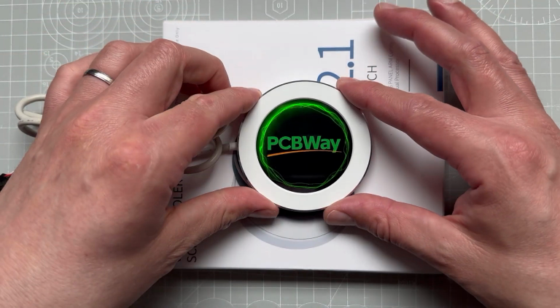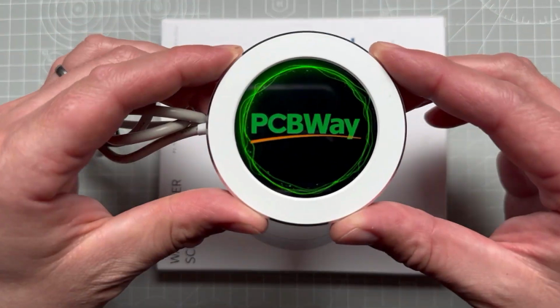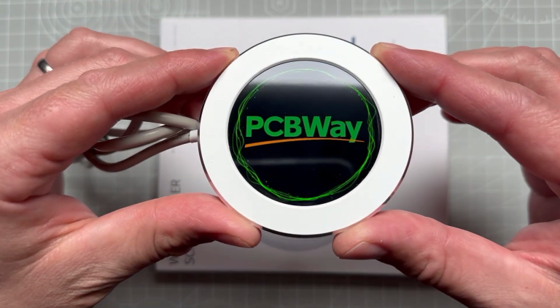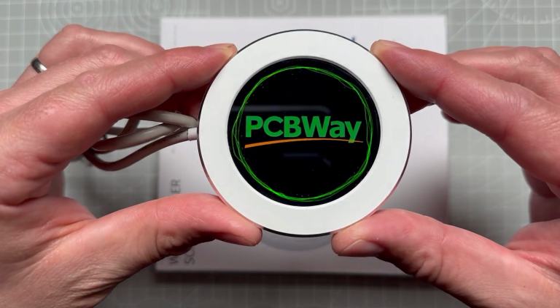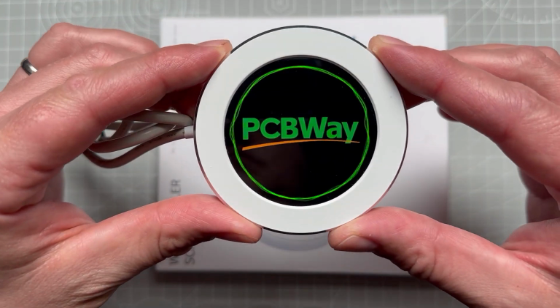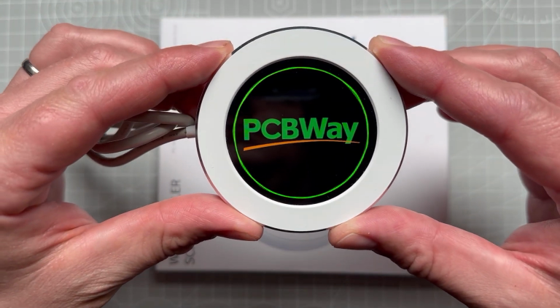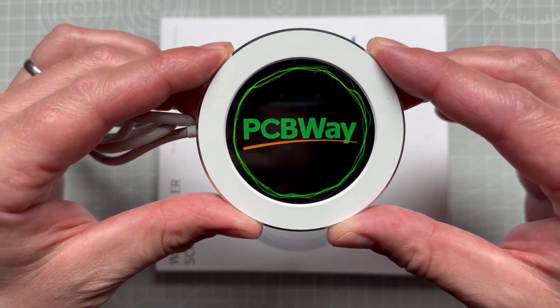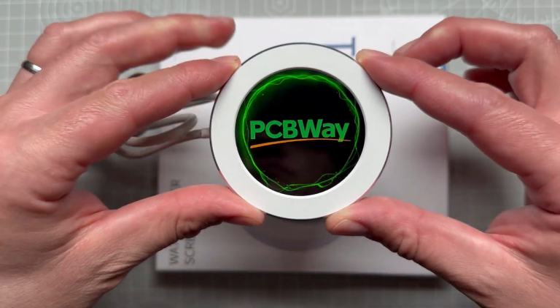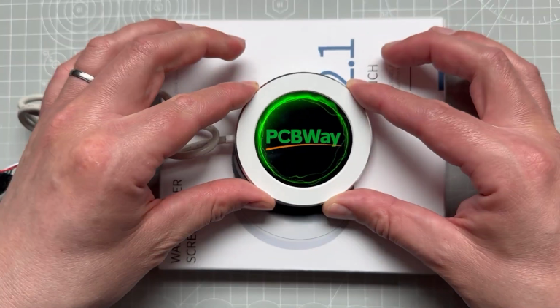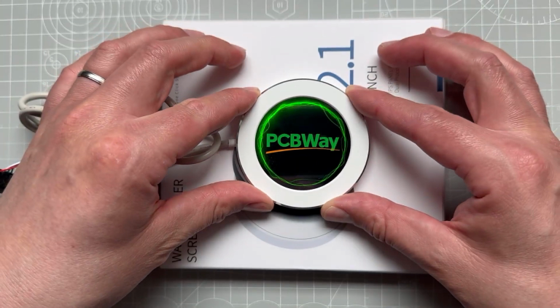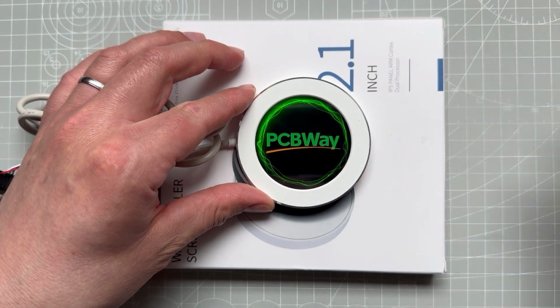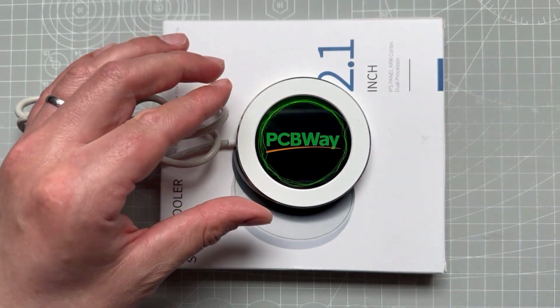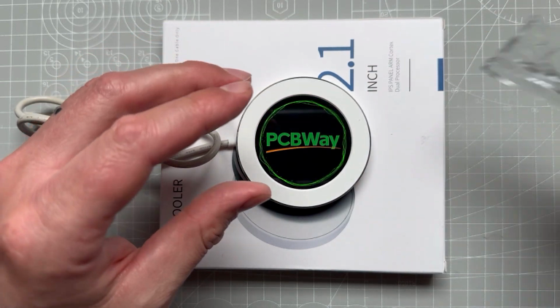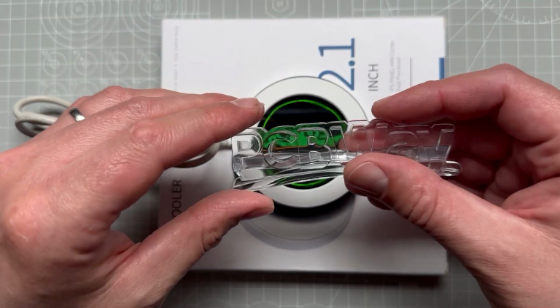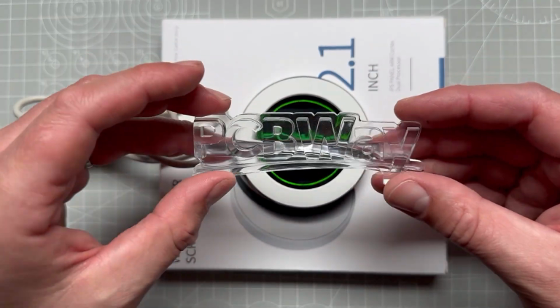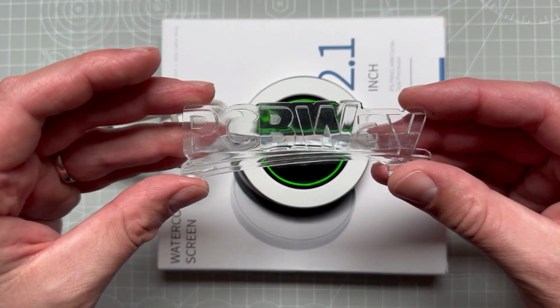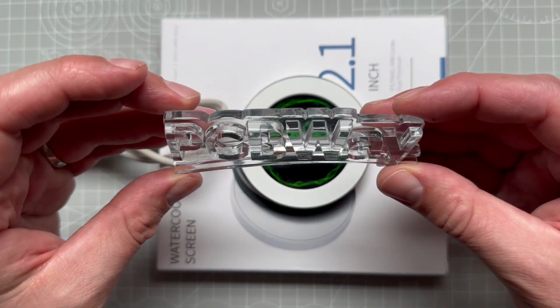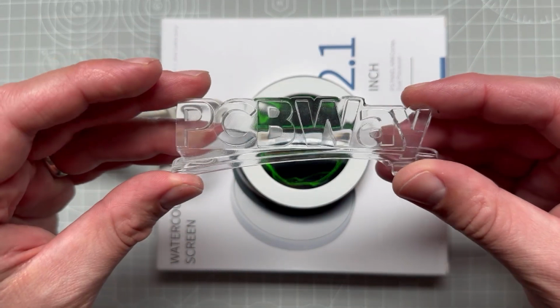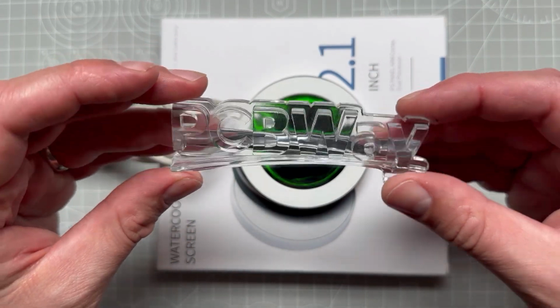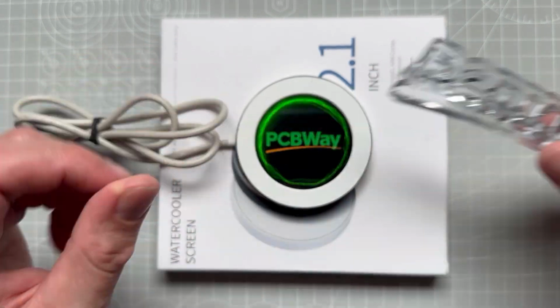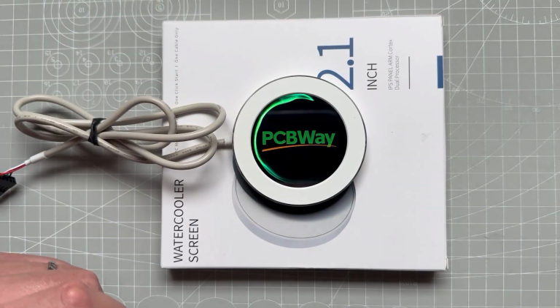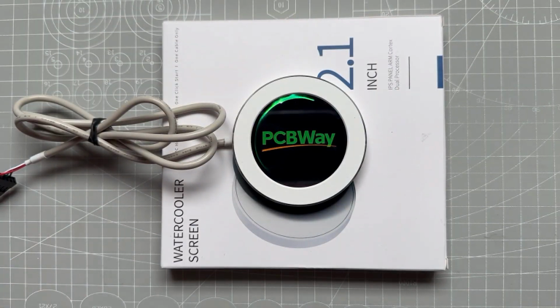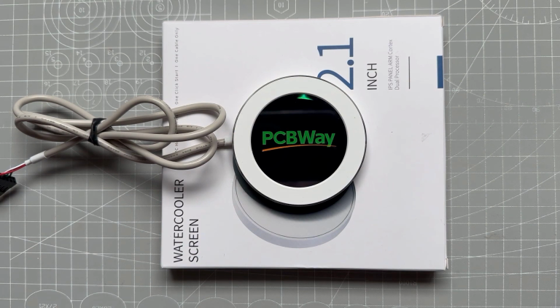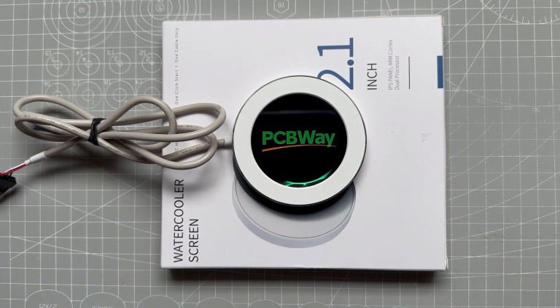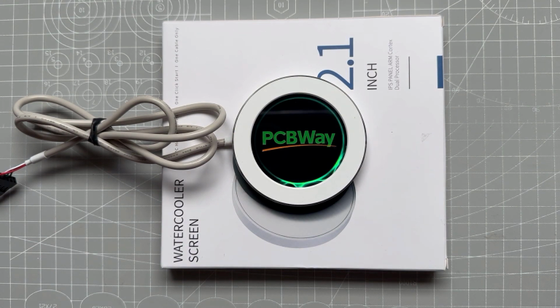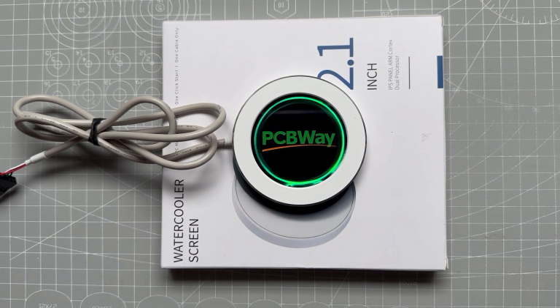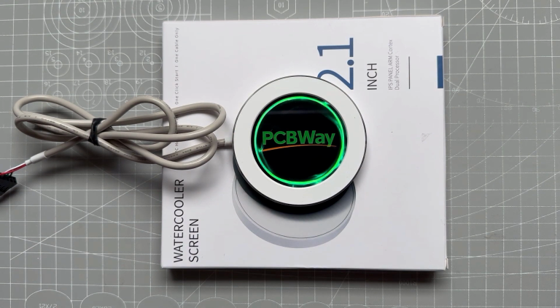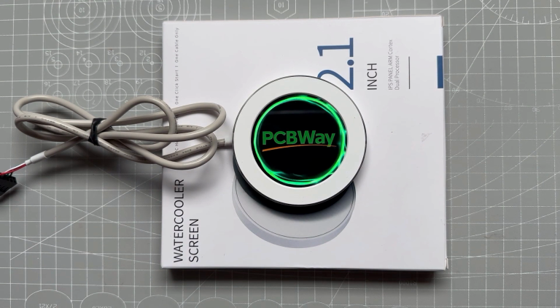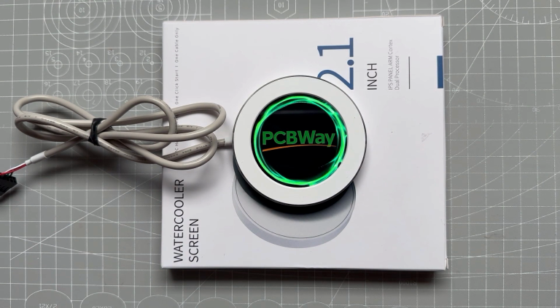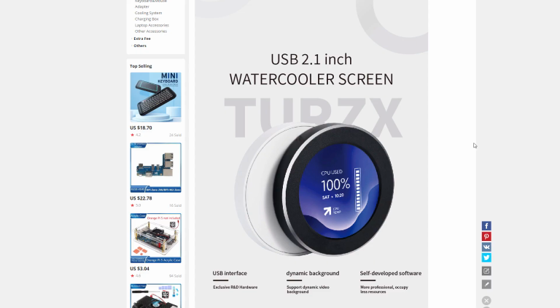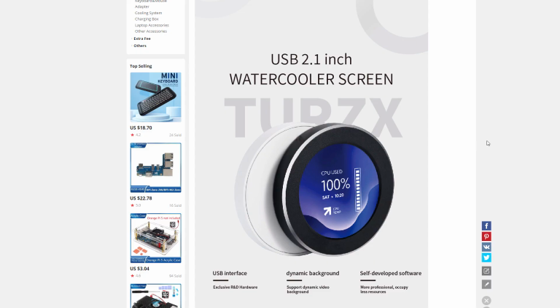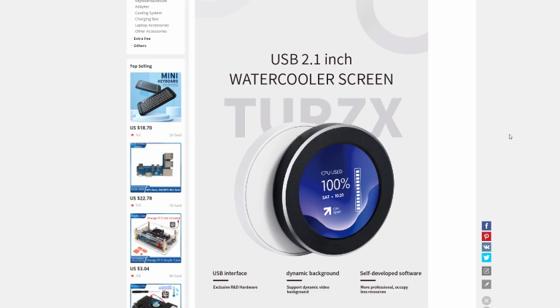Today's video is sponsored by PCBWay, who provide PCB services as well as CNC machining and 3D printing. If you use the link in the description you can get 10 PCBs for free, only paying for shipping. Thank you PCBWay — now let's get back to the project.